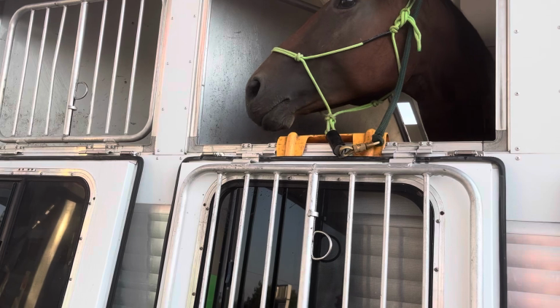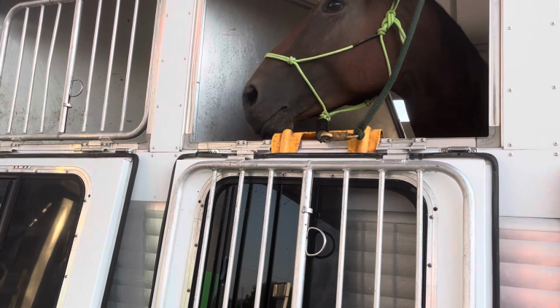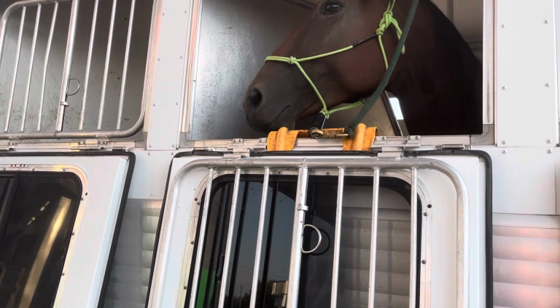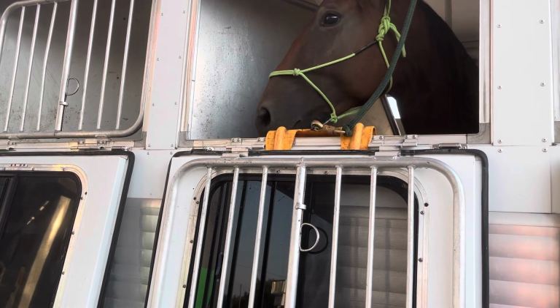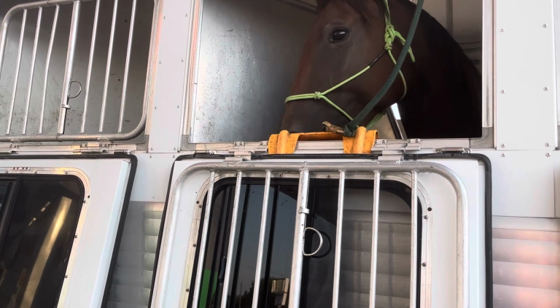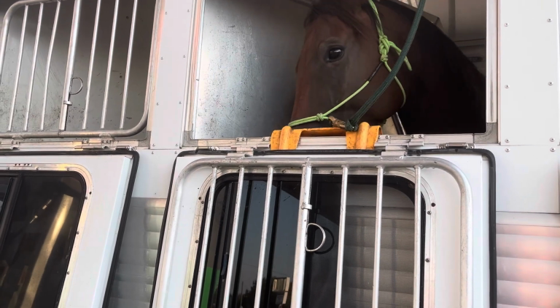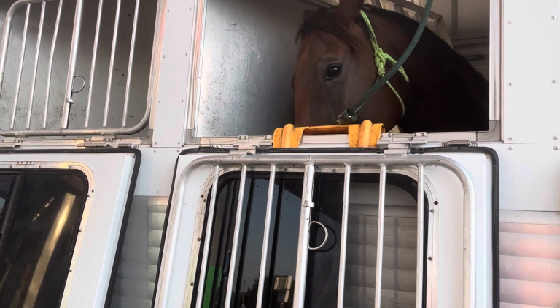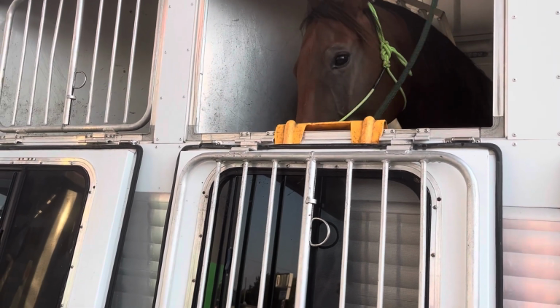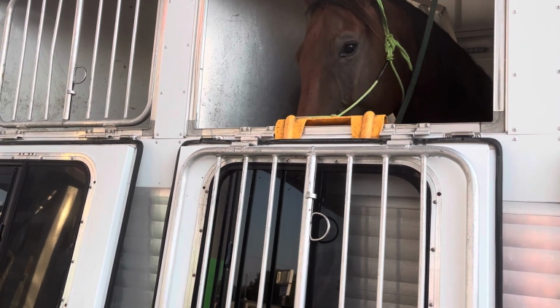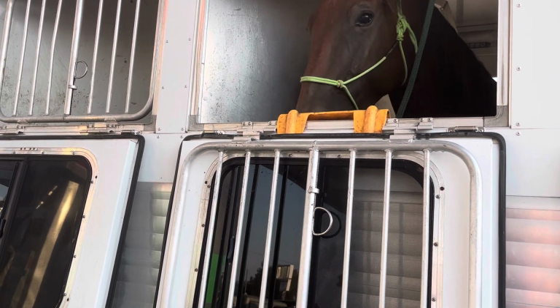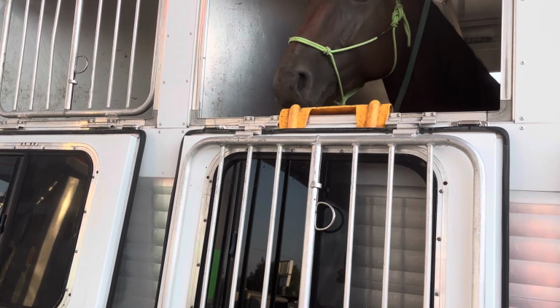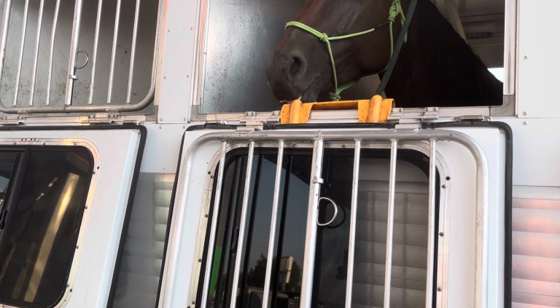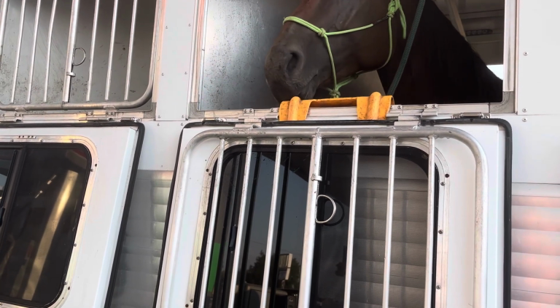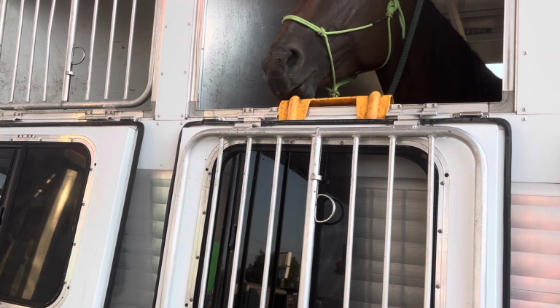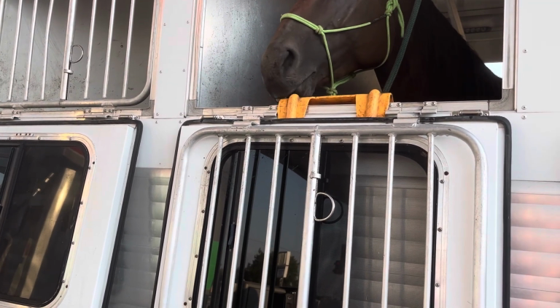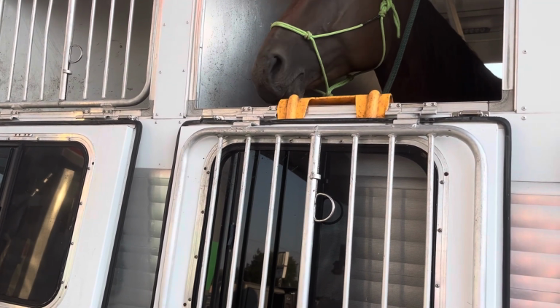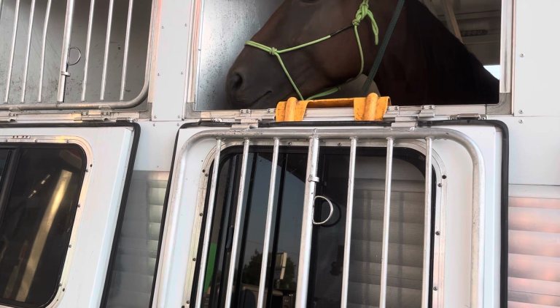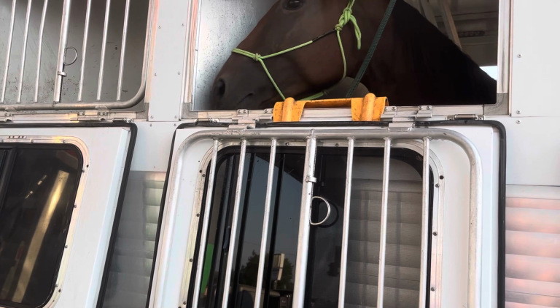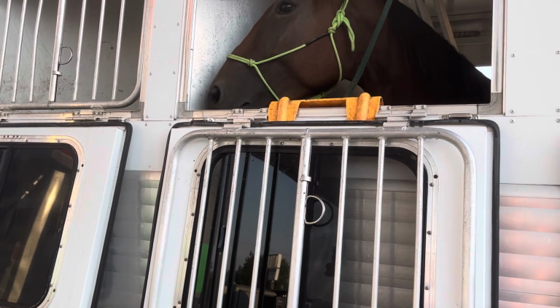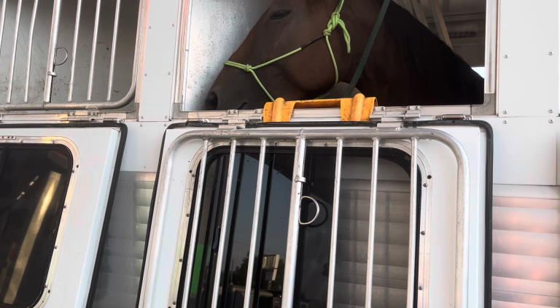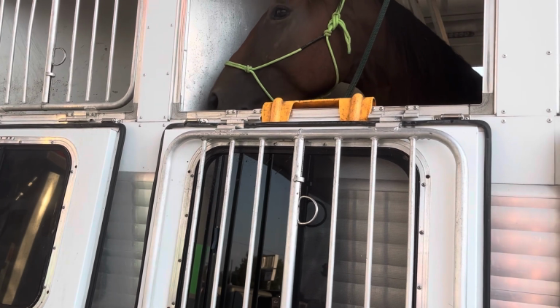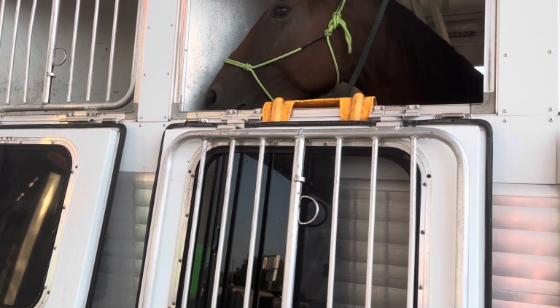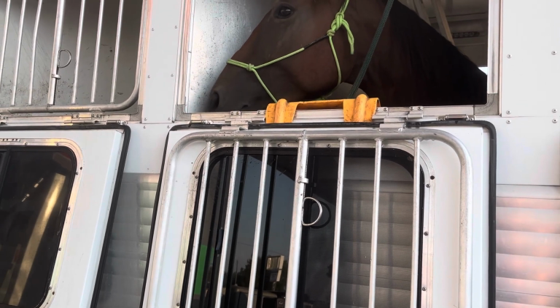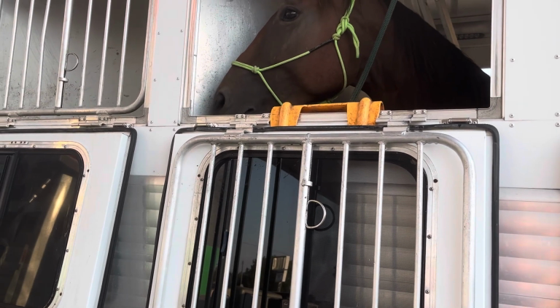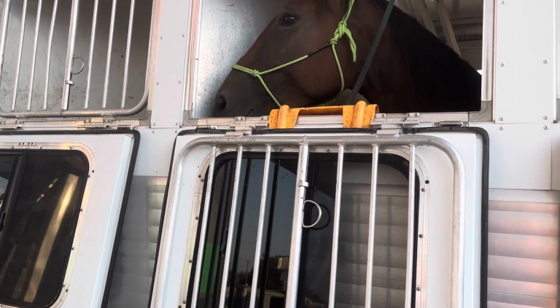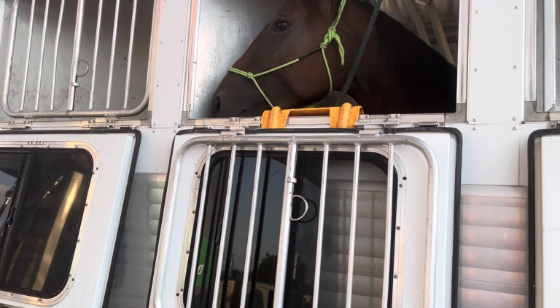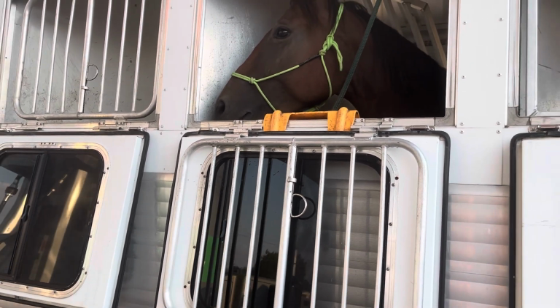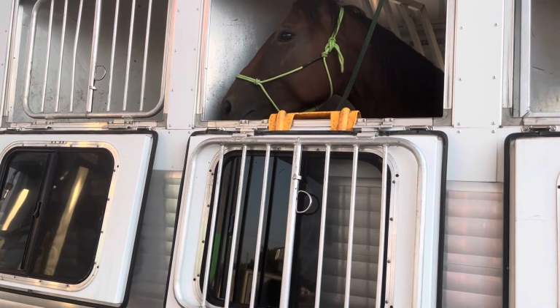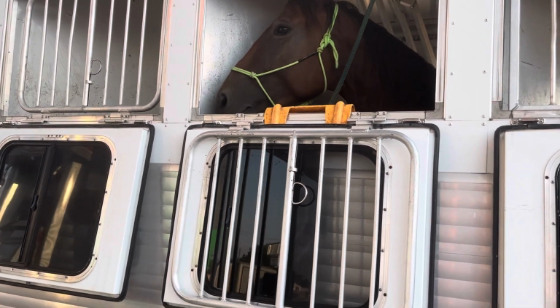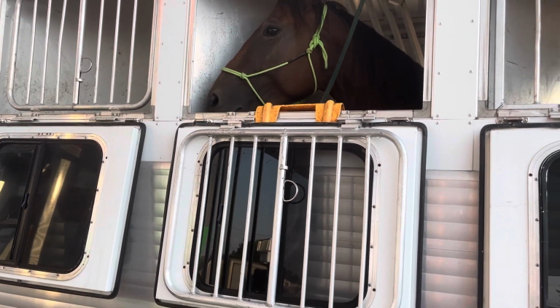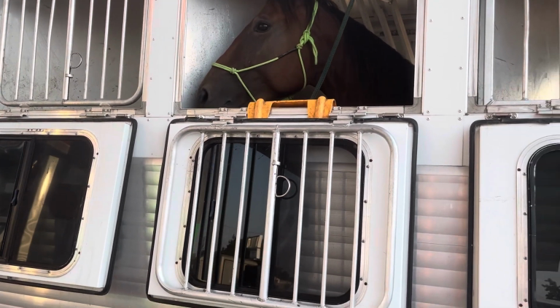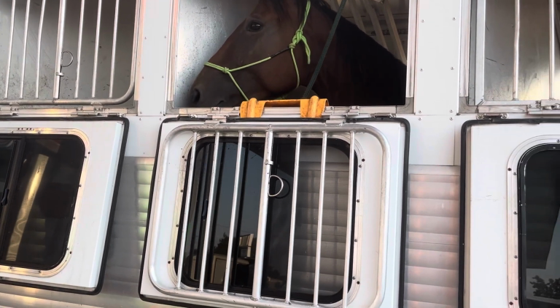Right now I'm here watering him, so I feel pretty comfortable because I'm here managing the situation, but I'm not going to leave him unattended with the window down.